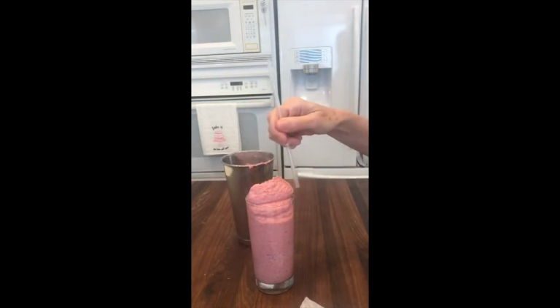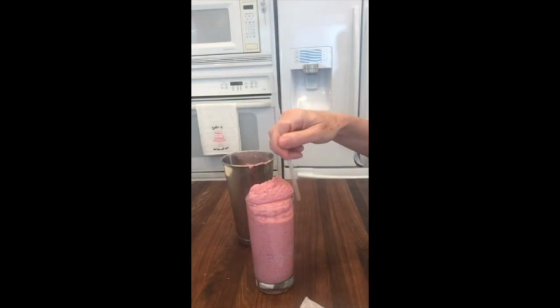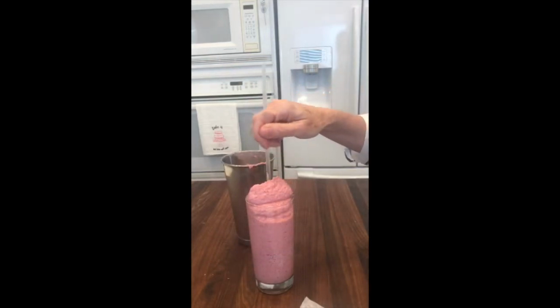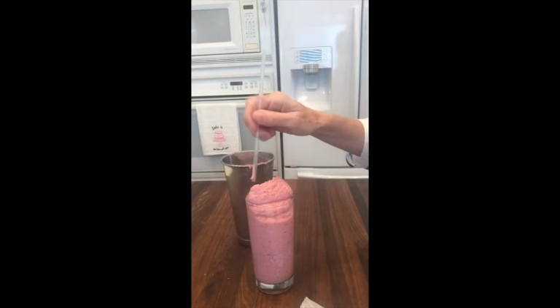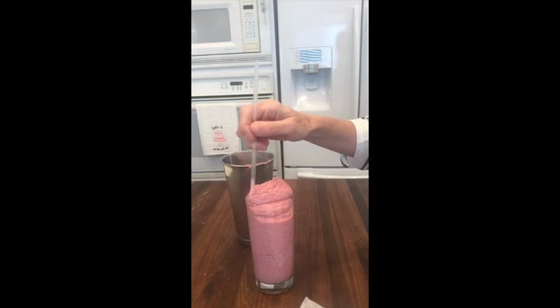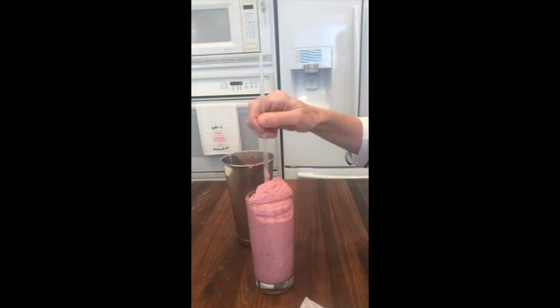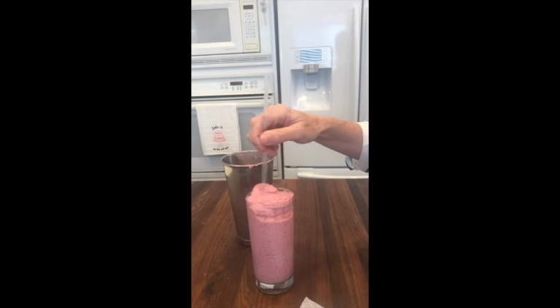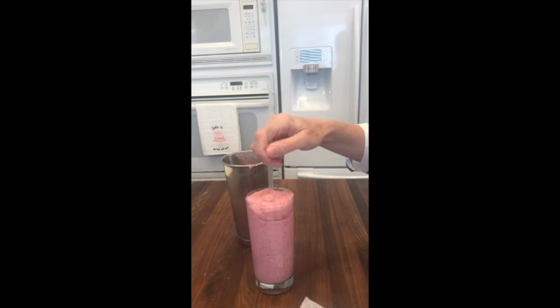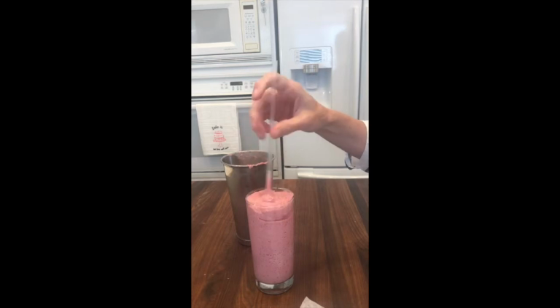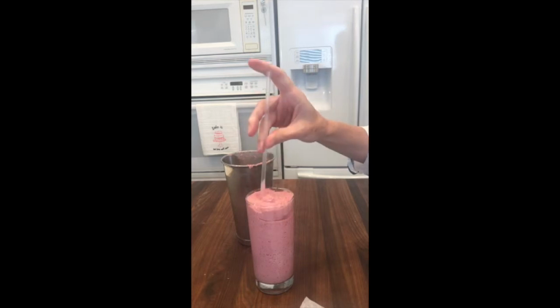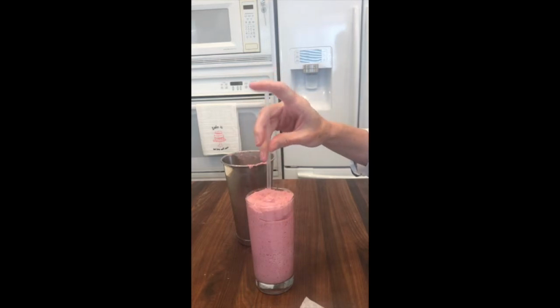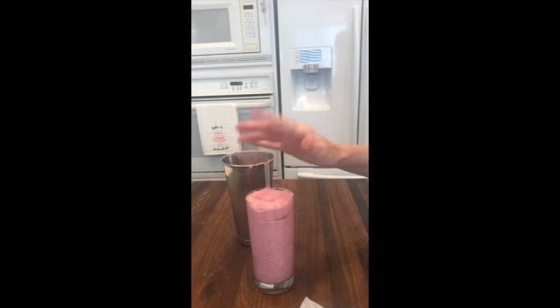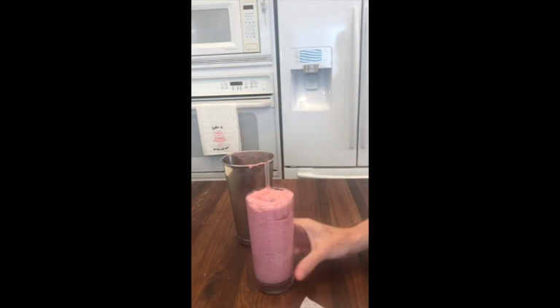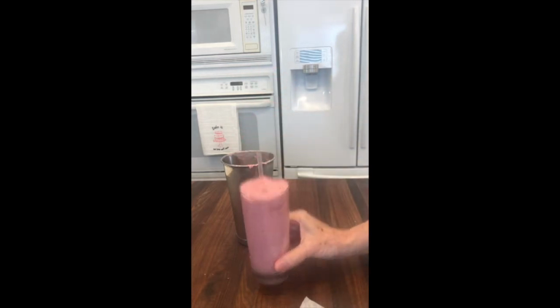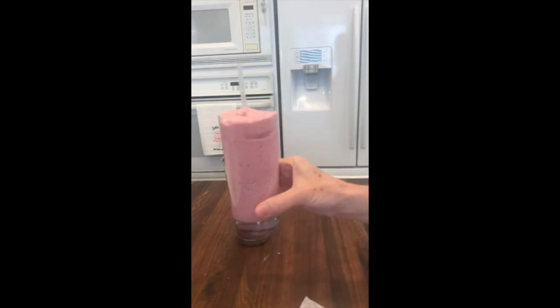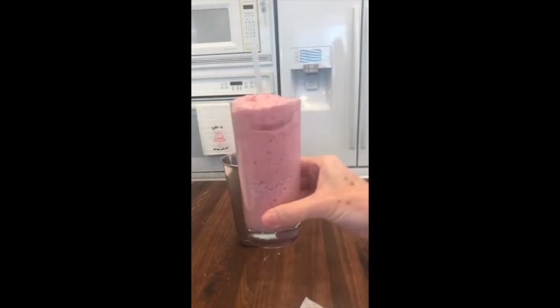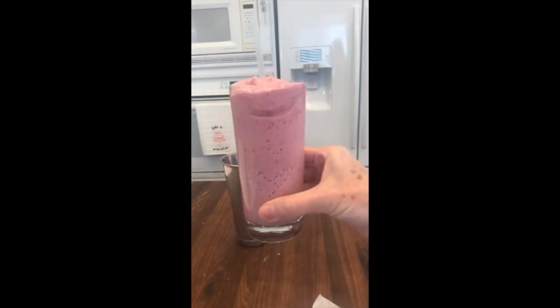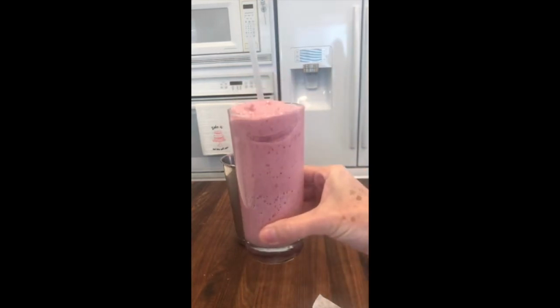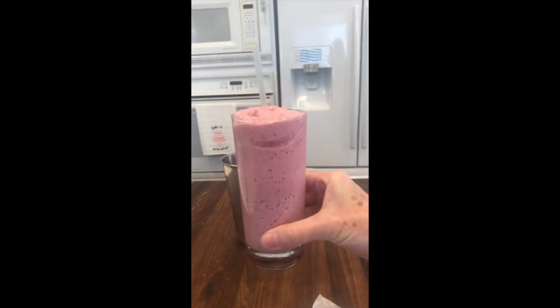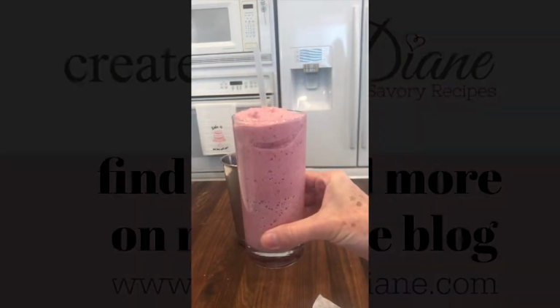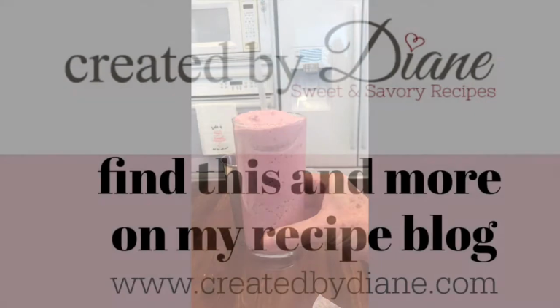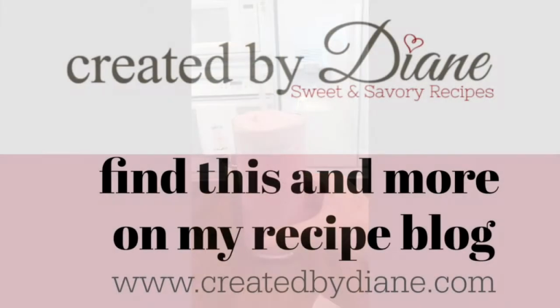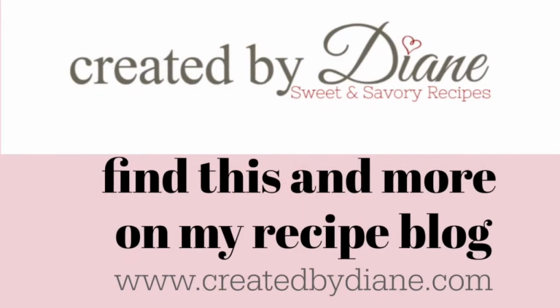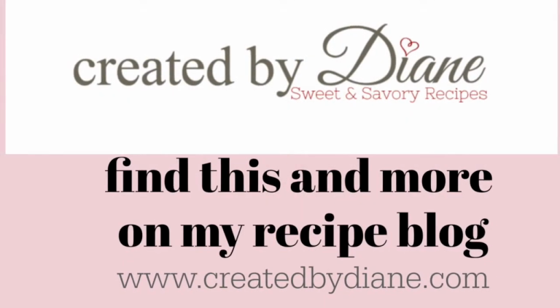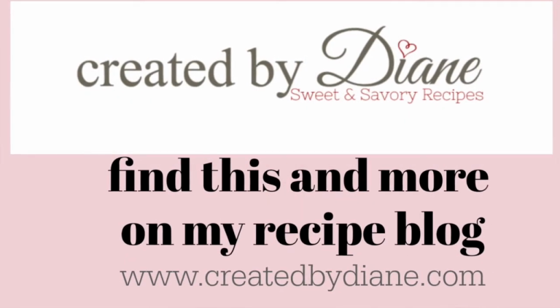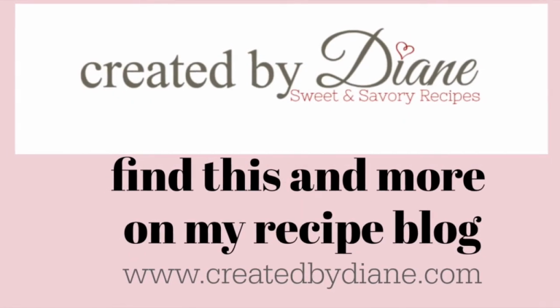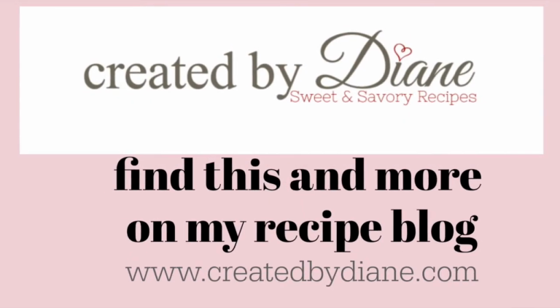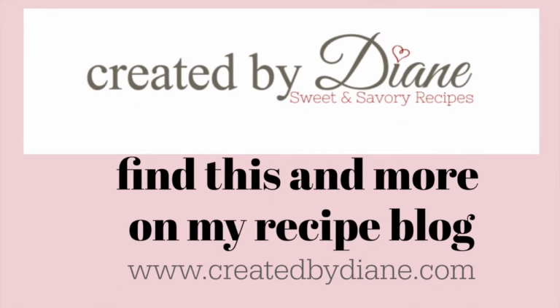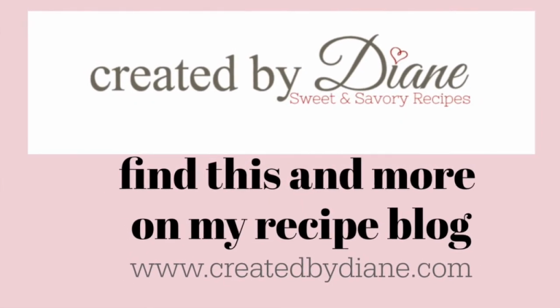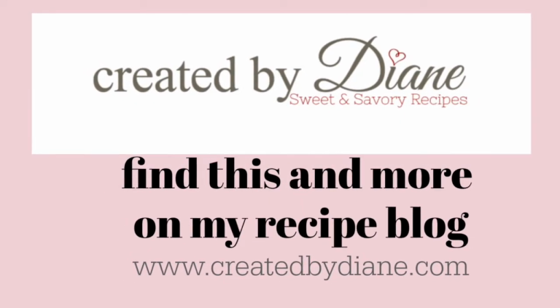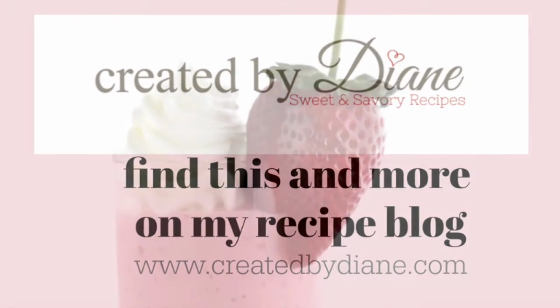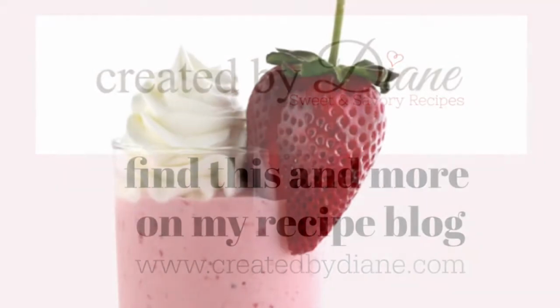It's a great alternative to frozen treats and ice cream. For the full recipe and more, stop by my blog, createdbyDiane.com.